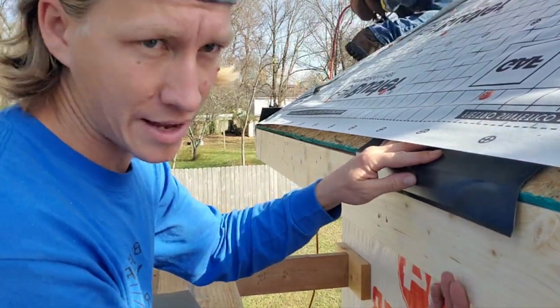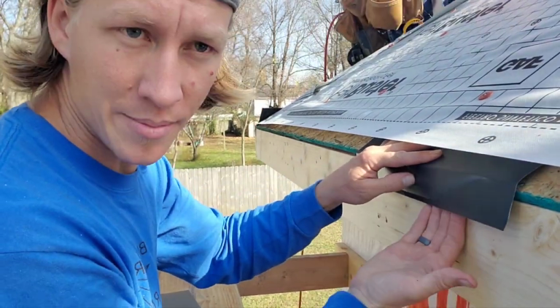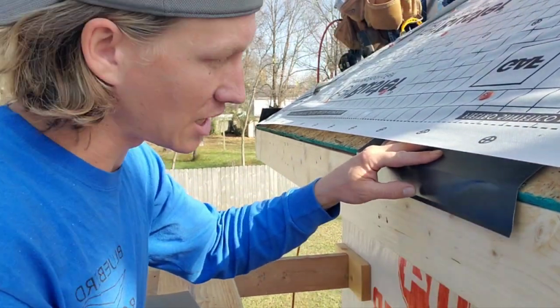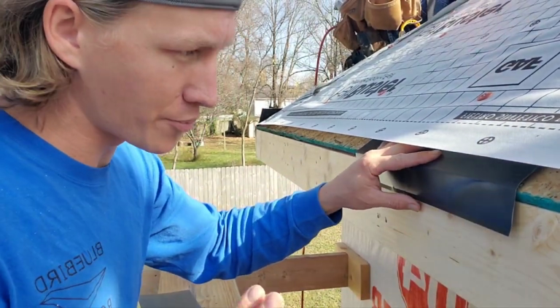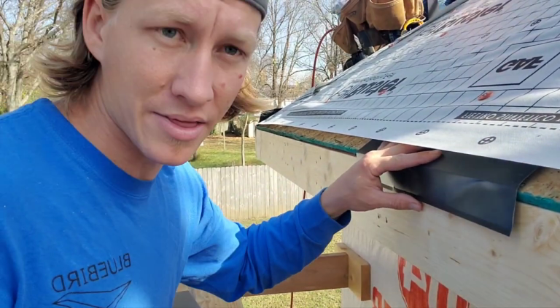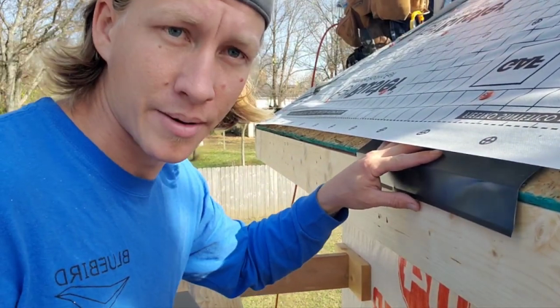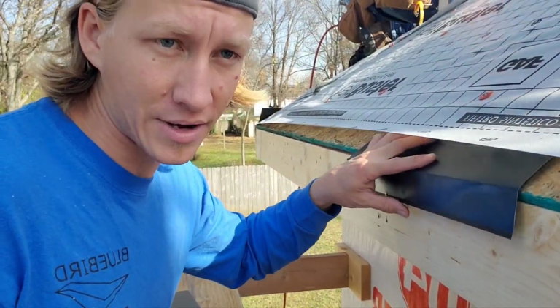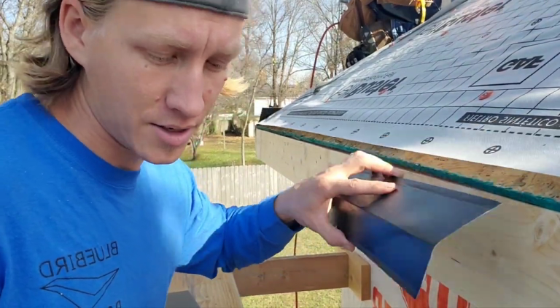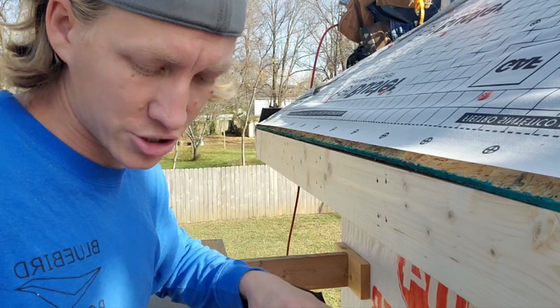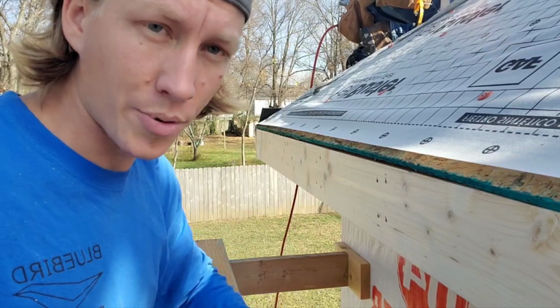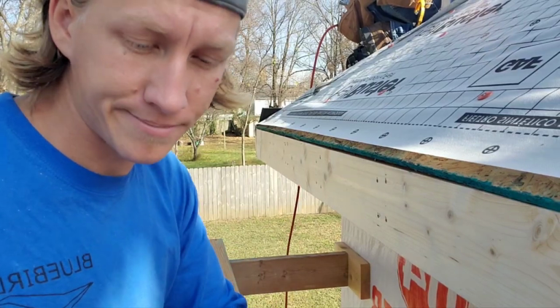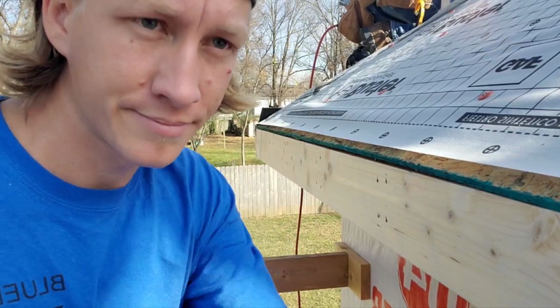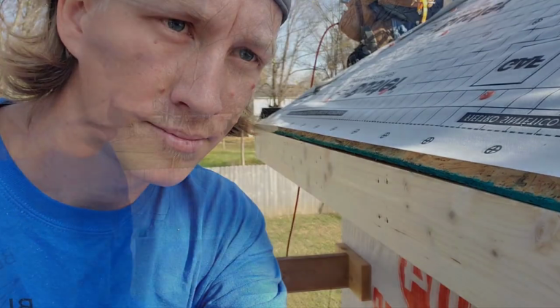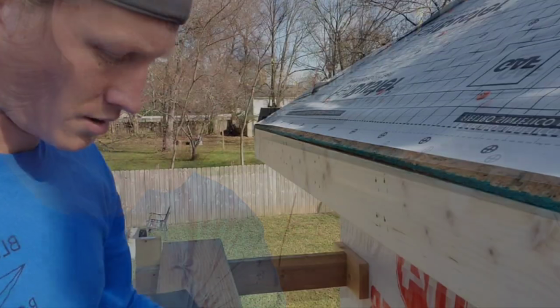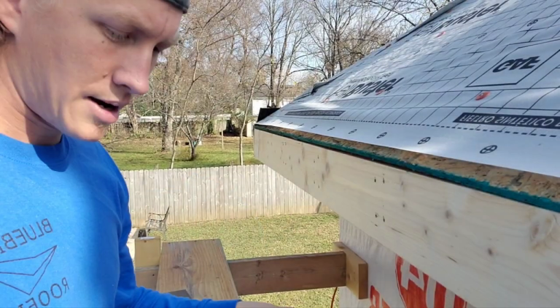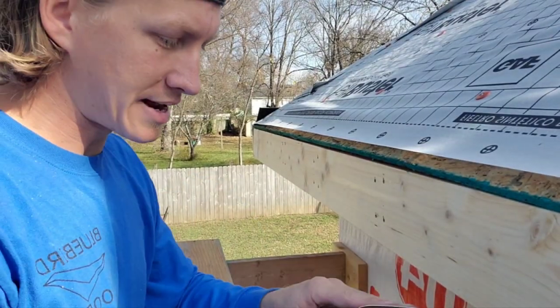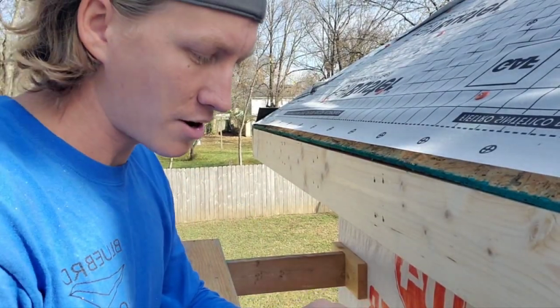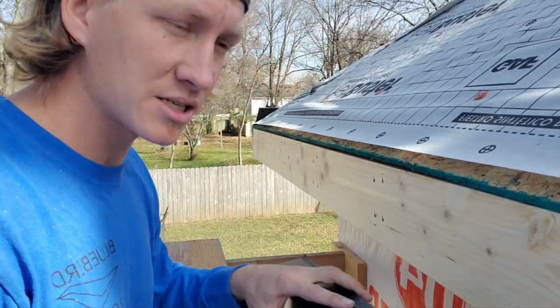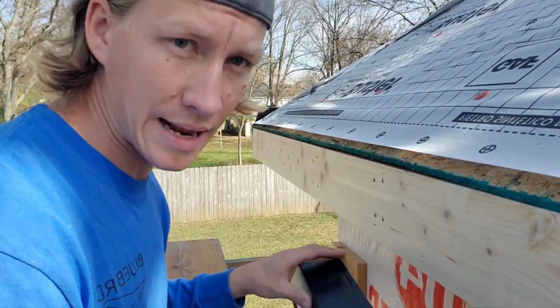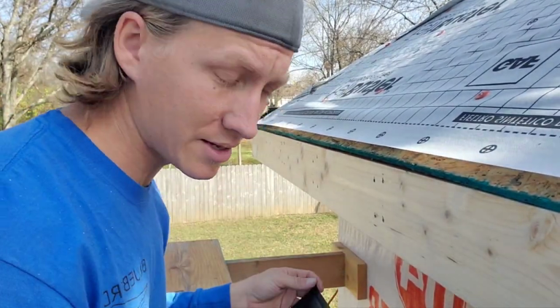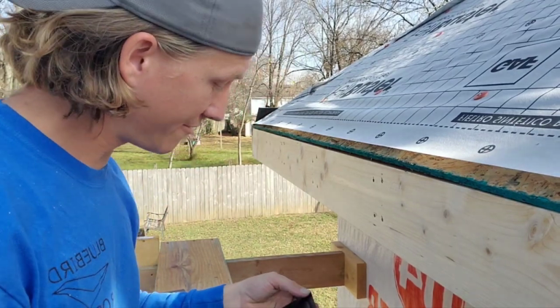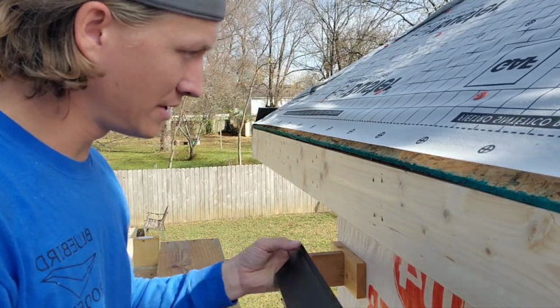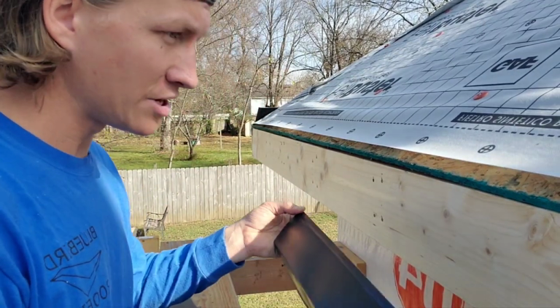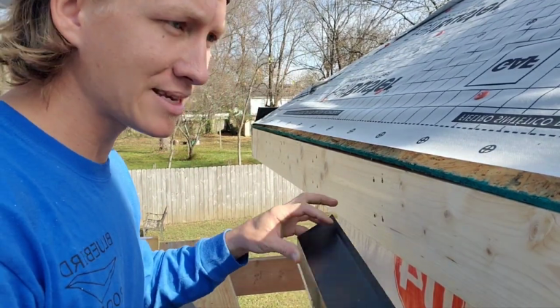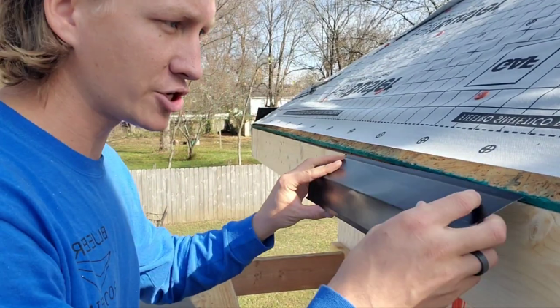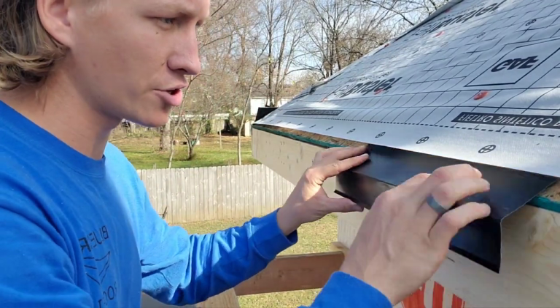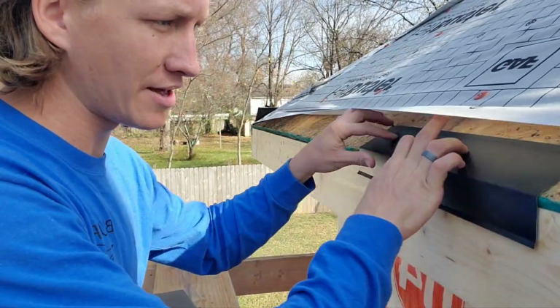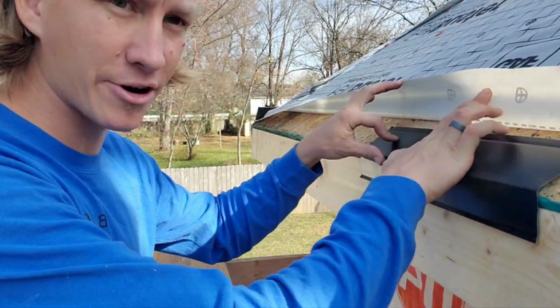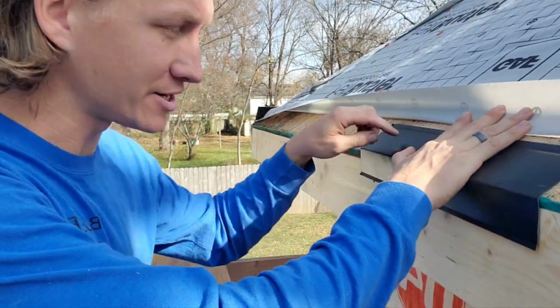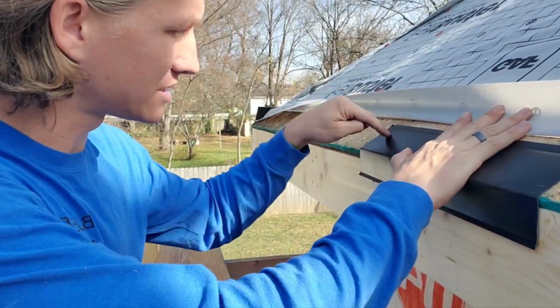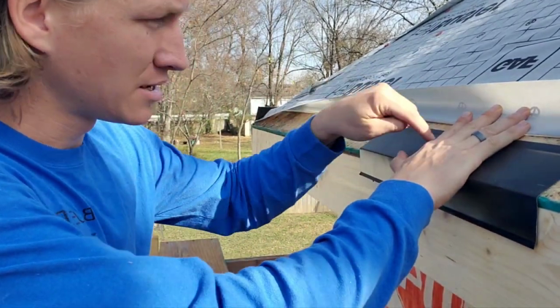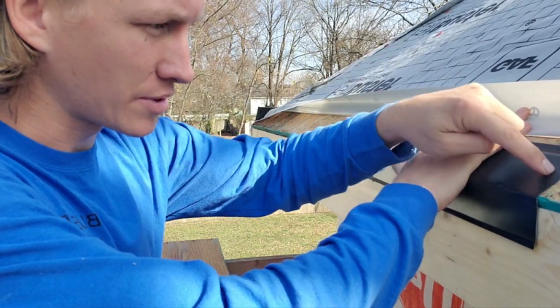They'll just come in, slide it up right behind there — perfect, no issues, no problem. As far as nailing this stuff, you need to make sure you nail it every 8 inches.